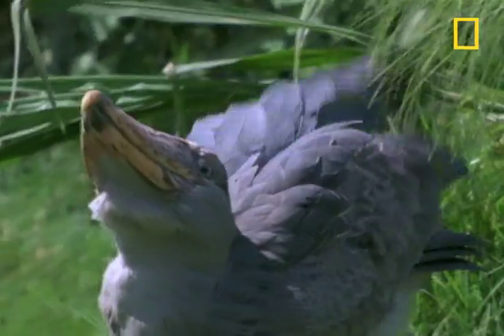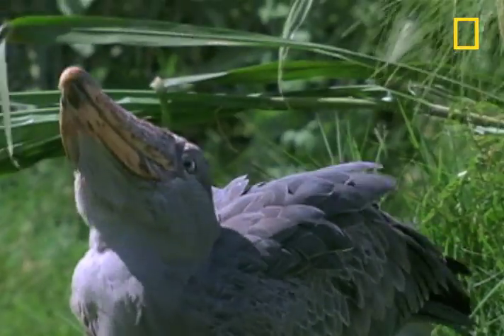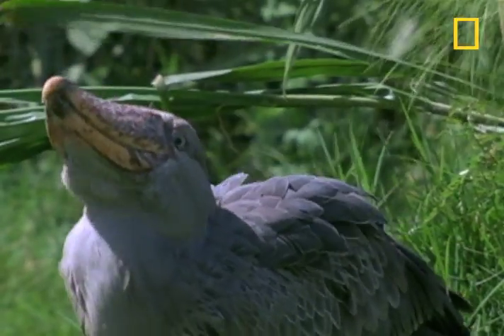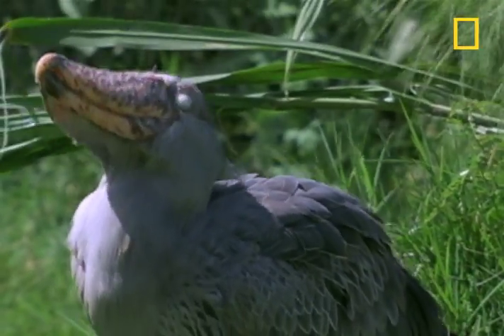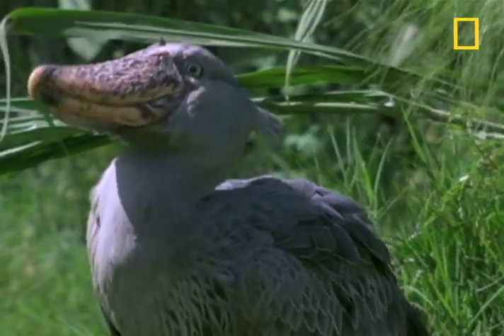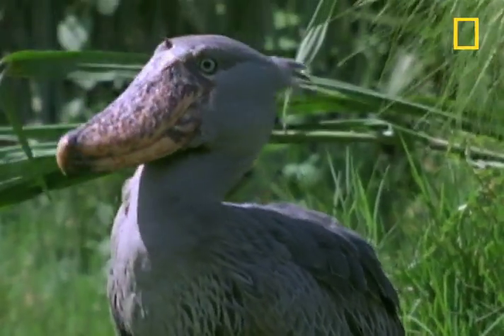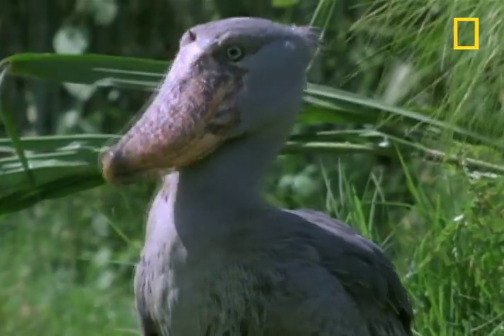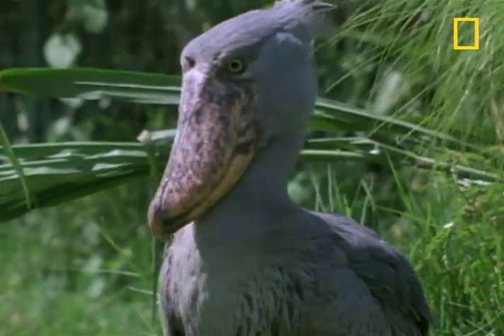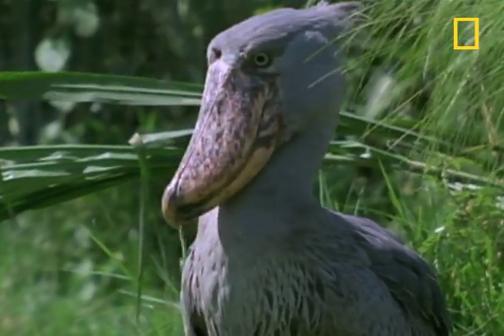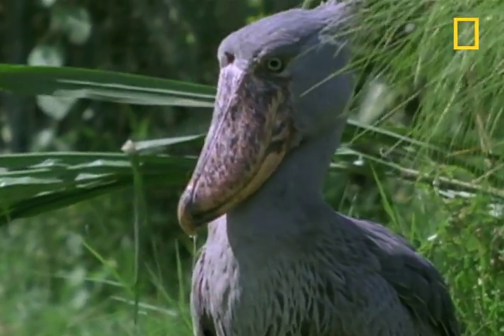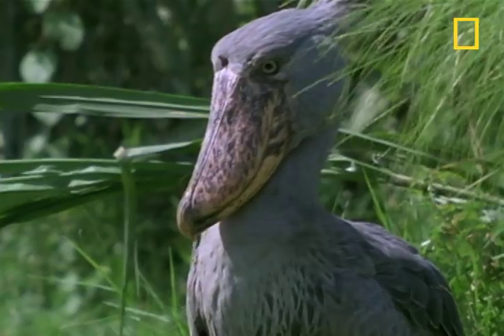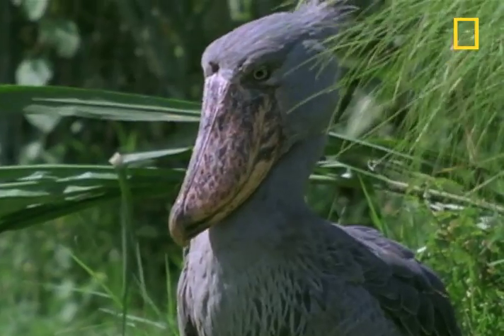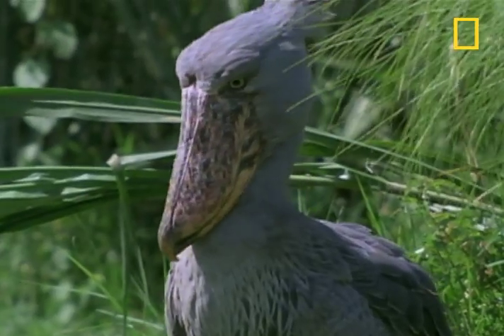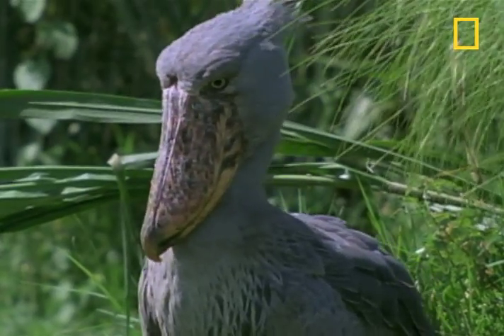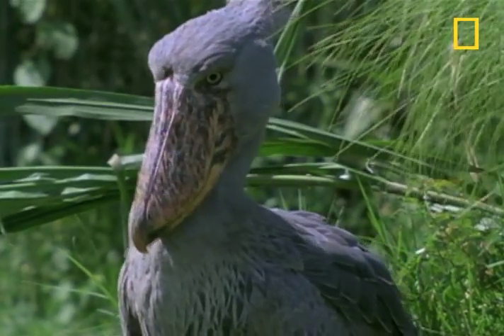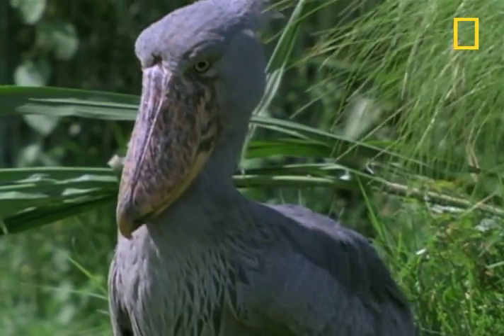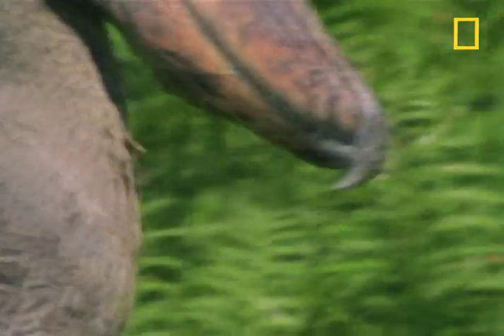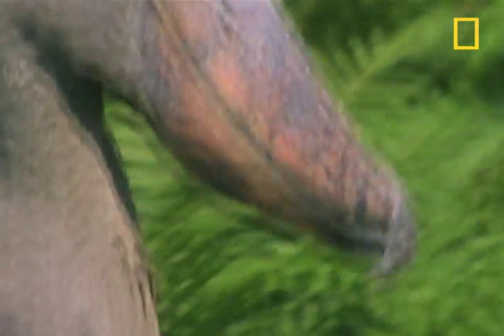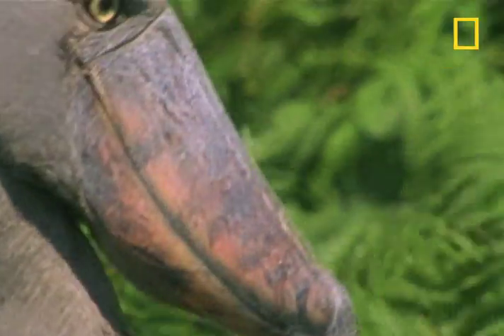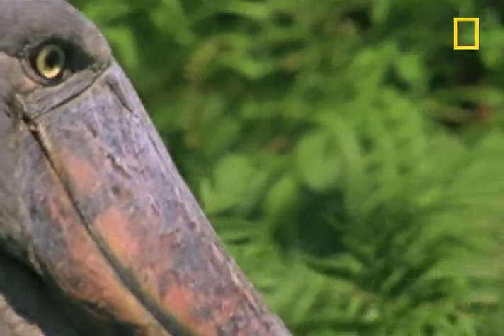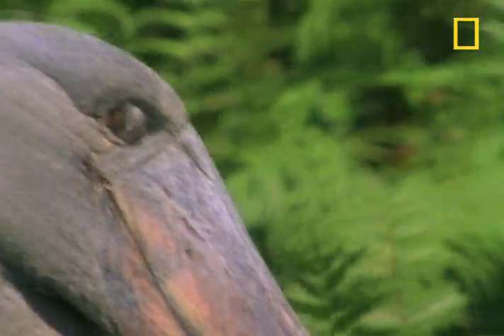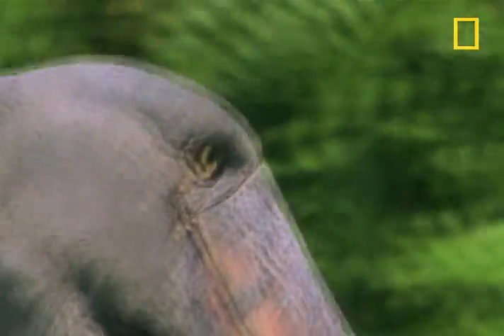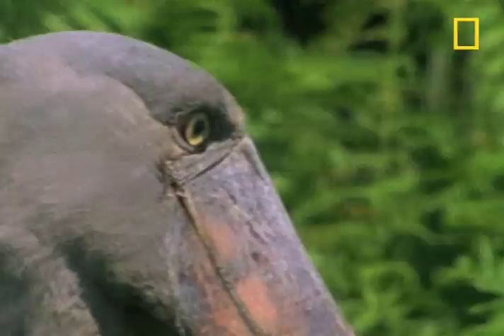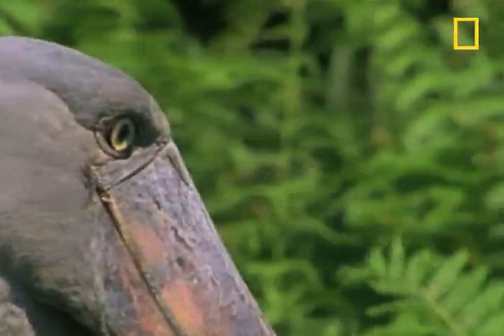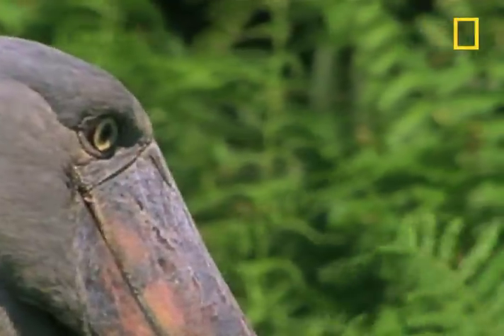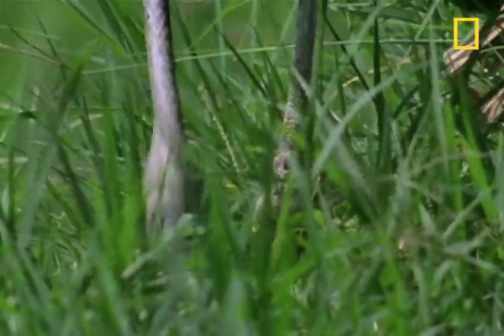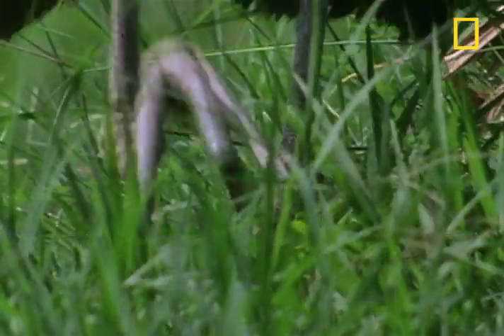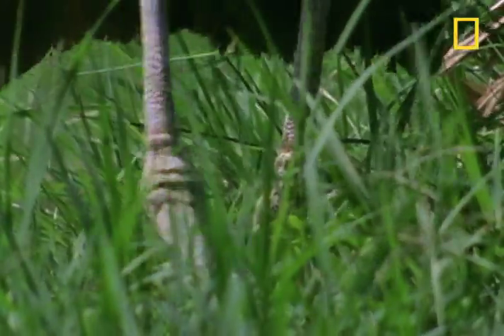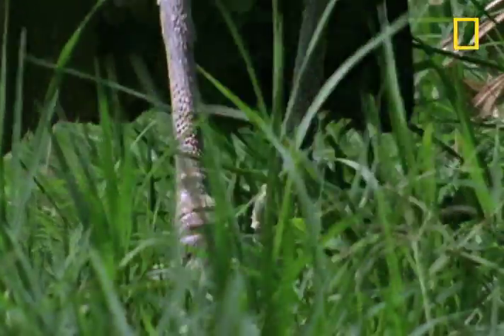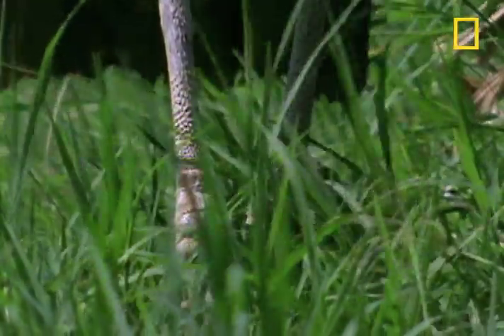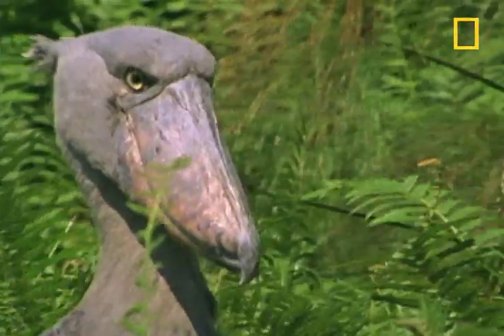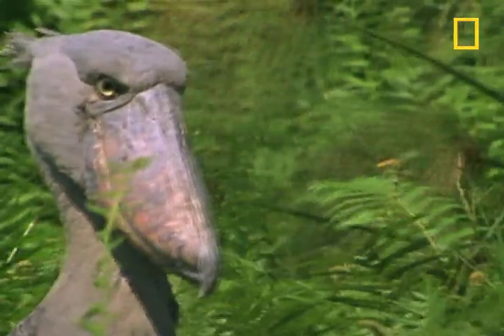Some animals look like they're made up of spare parts from other animals. Take the shoebill stork, for example. It looks like it stole its powerful beak from a pelican, its legs from a flamingo, and its head from an eagle.